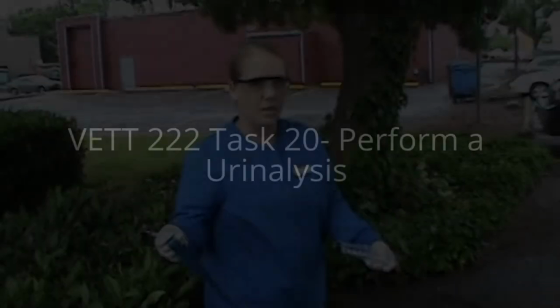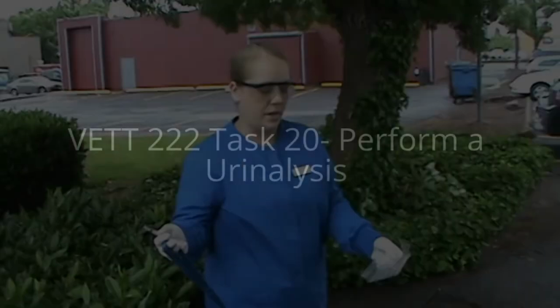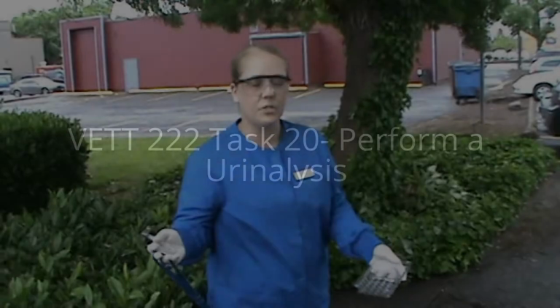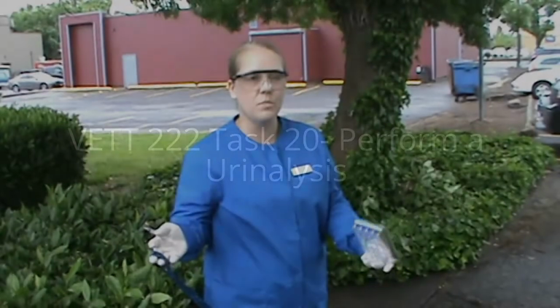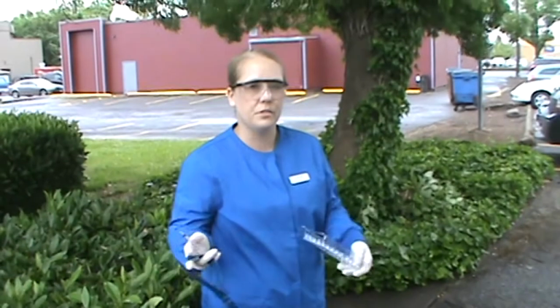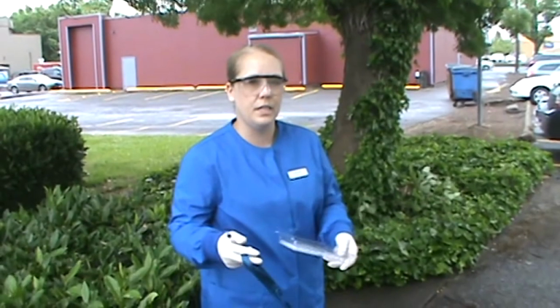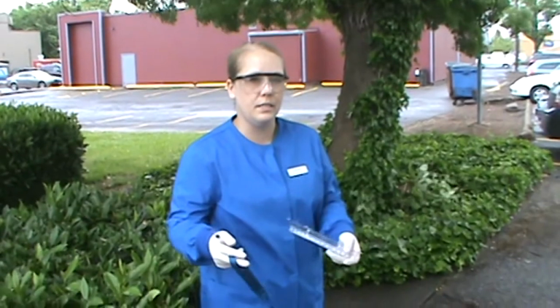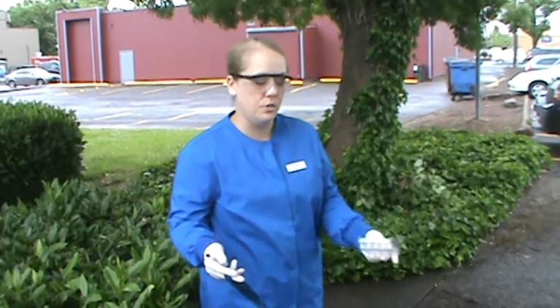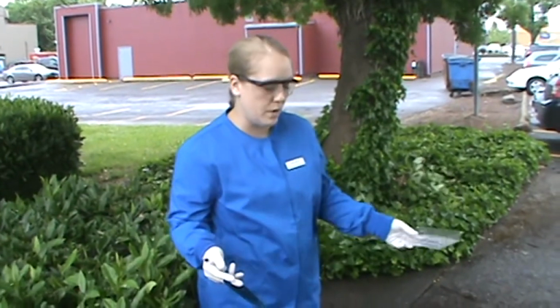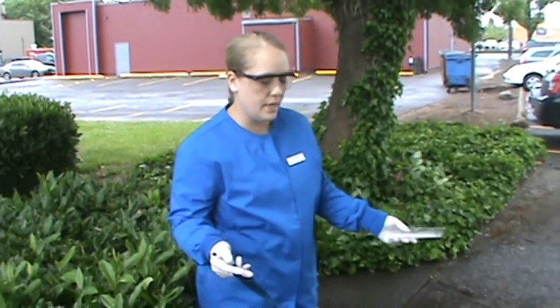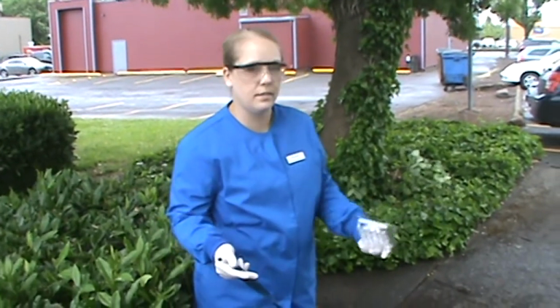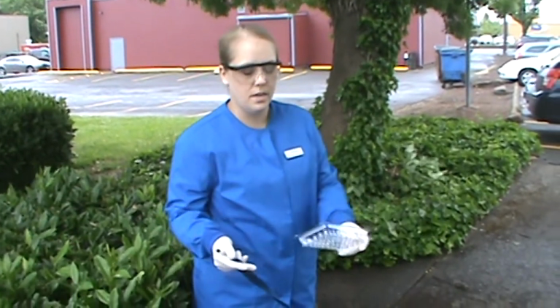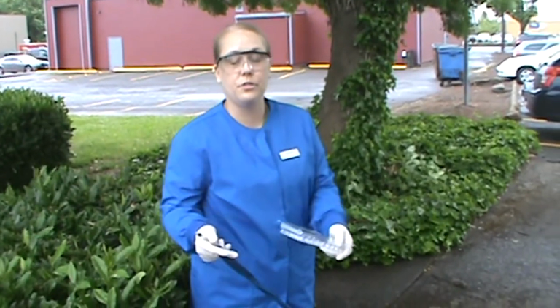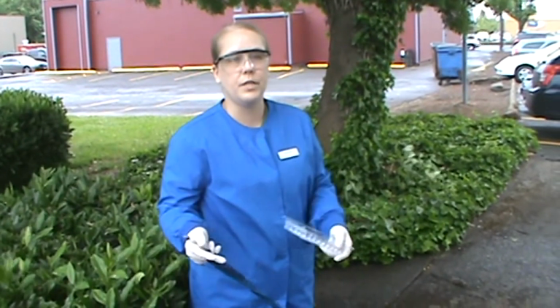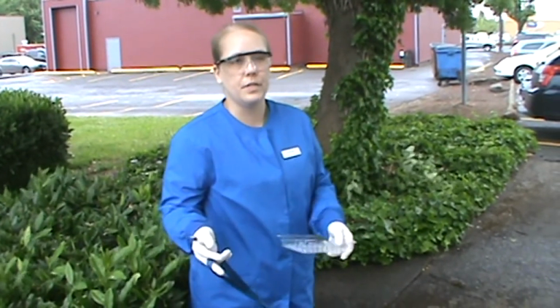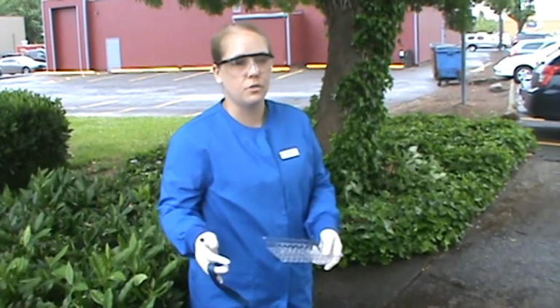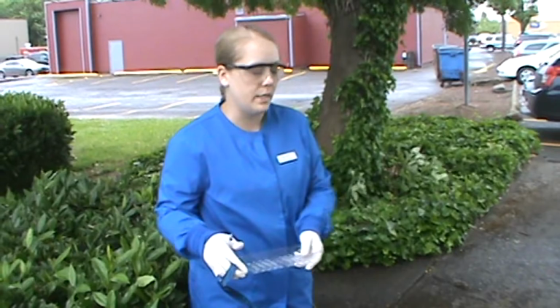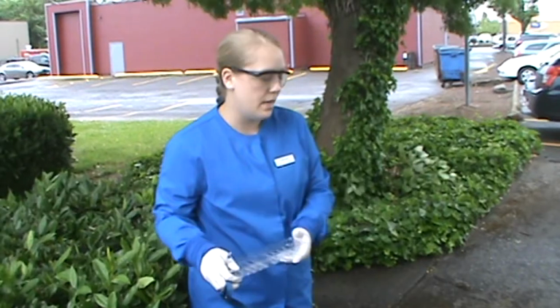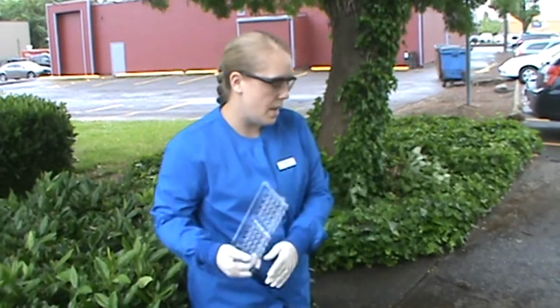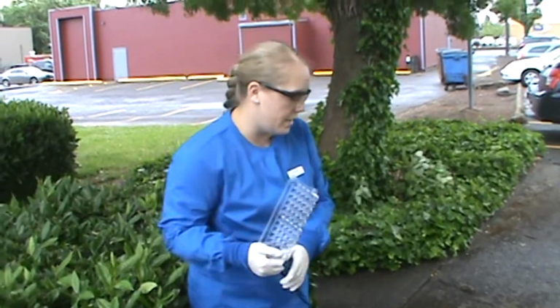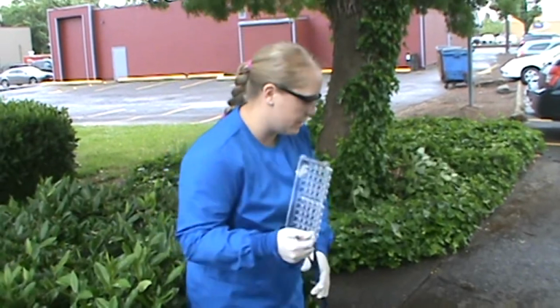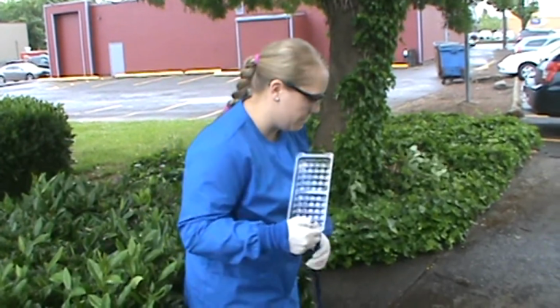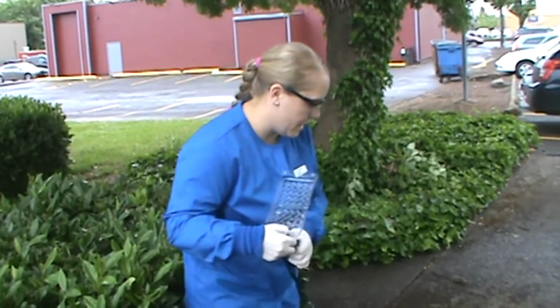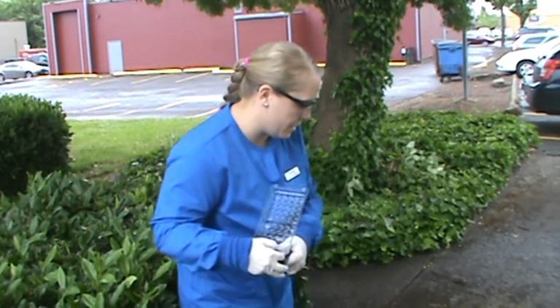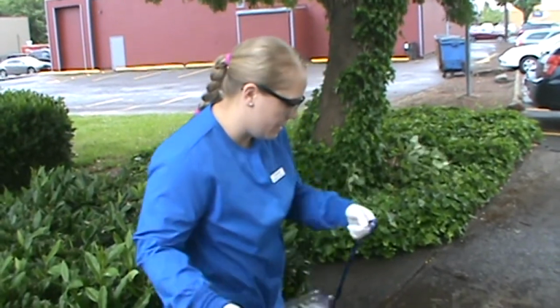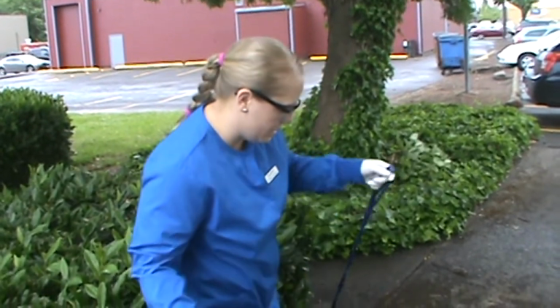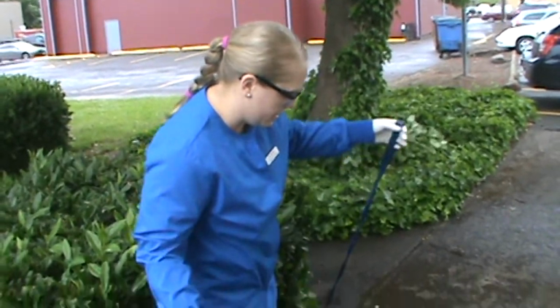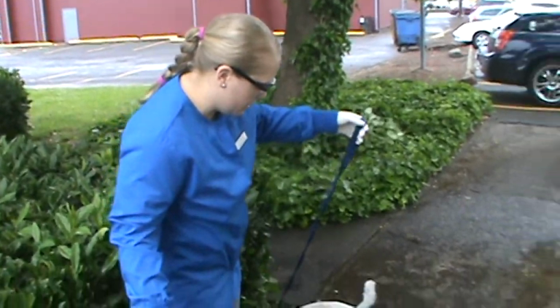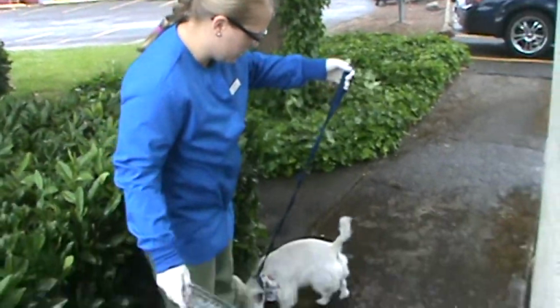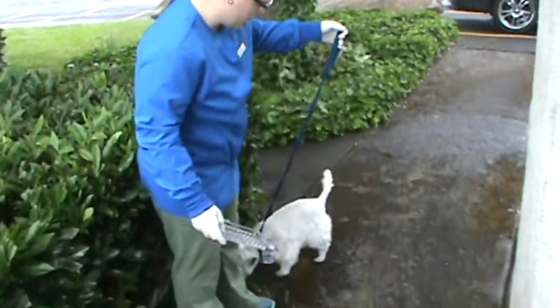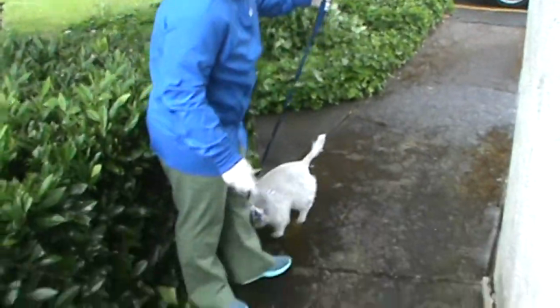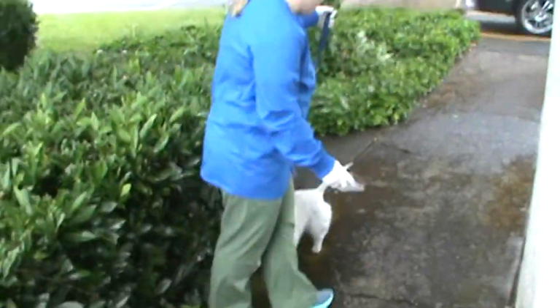This is Chelsea Marks. We're doing ETT 222 task 20, and it's a free catch urine on a dog, so we're going to try to collect that.